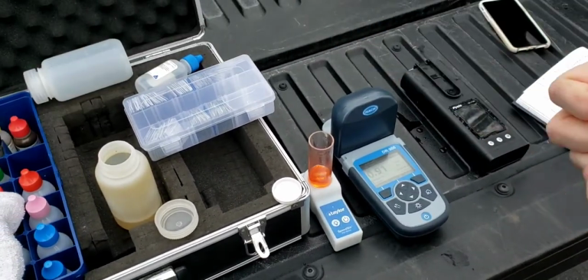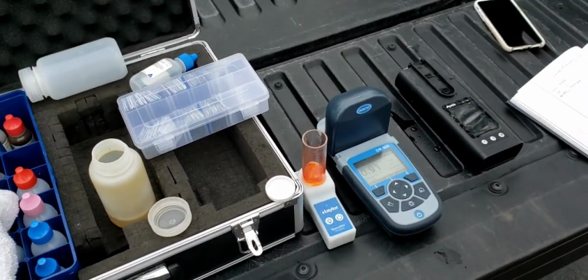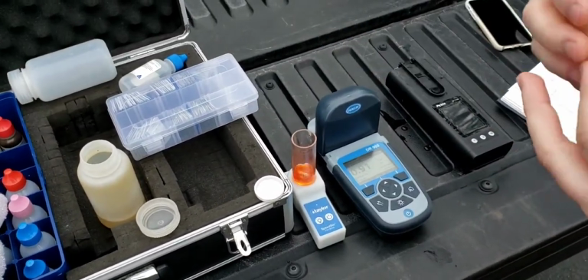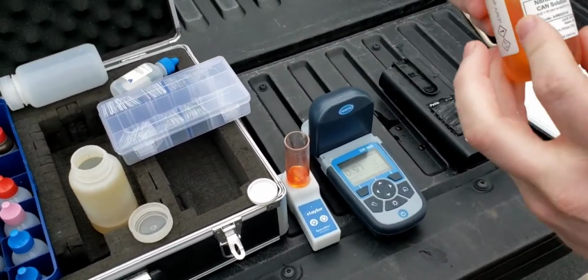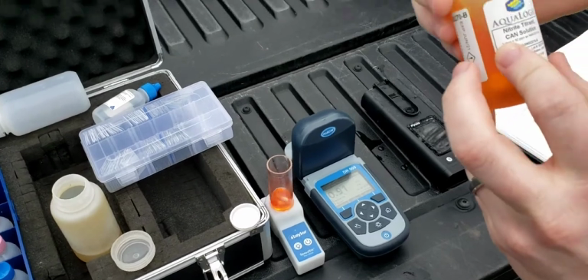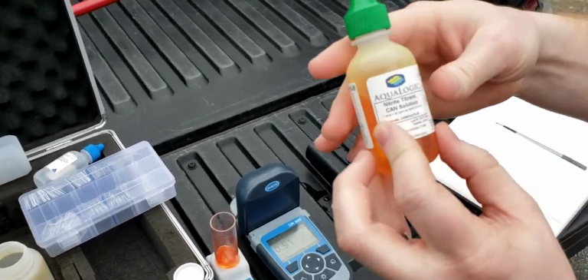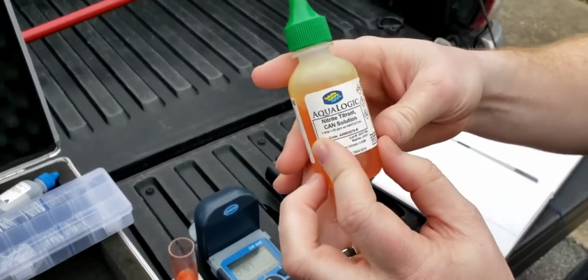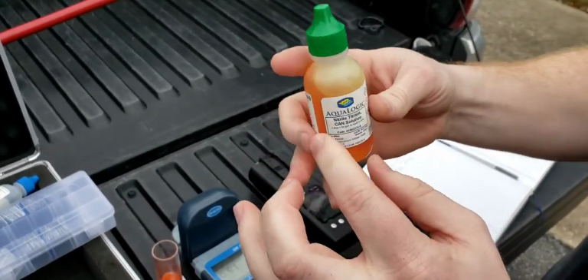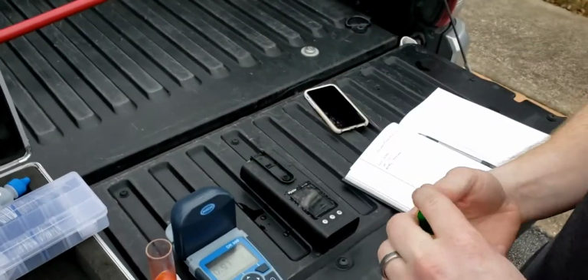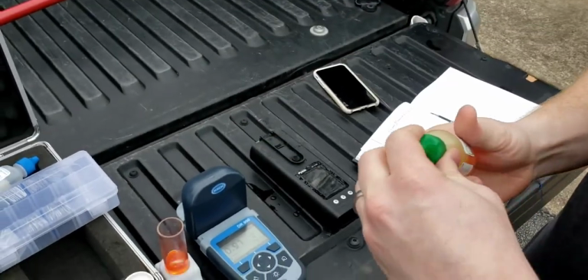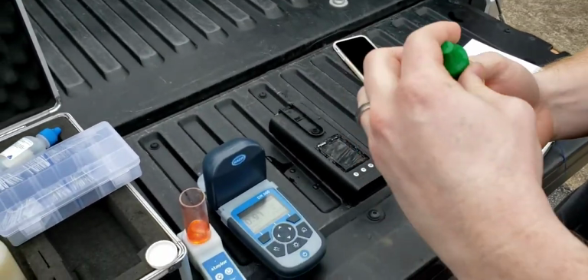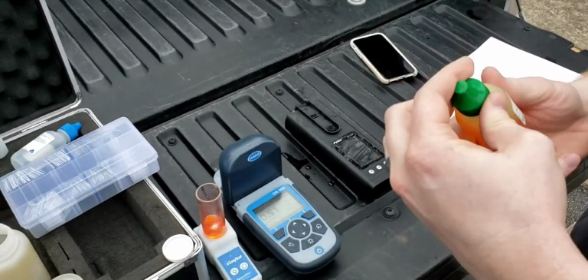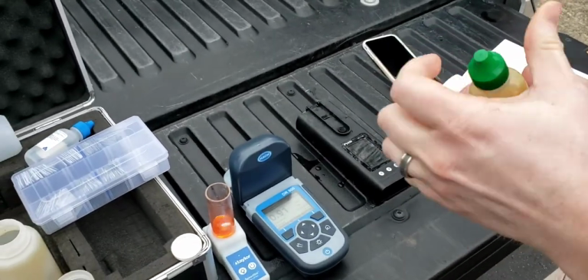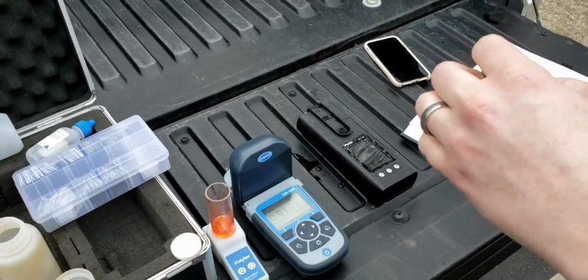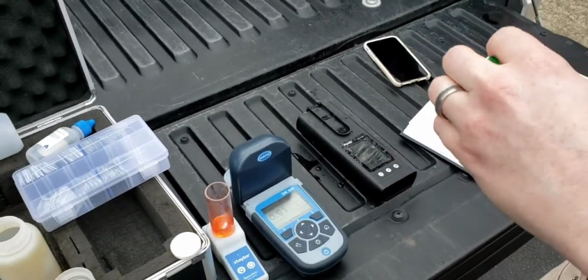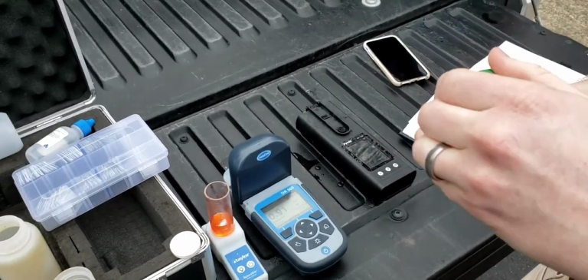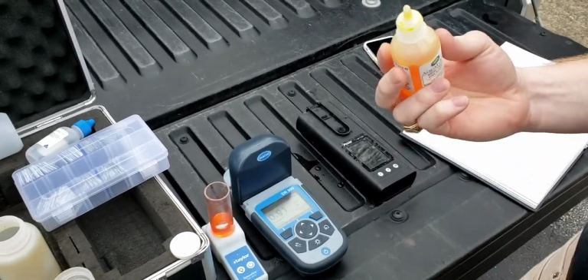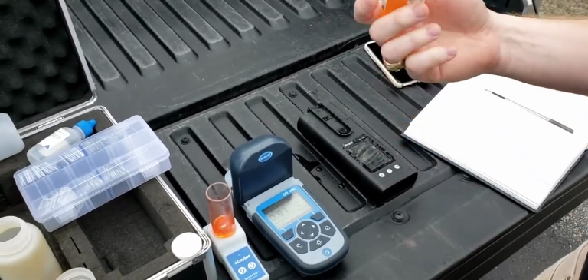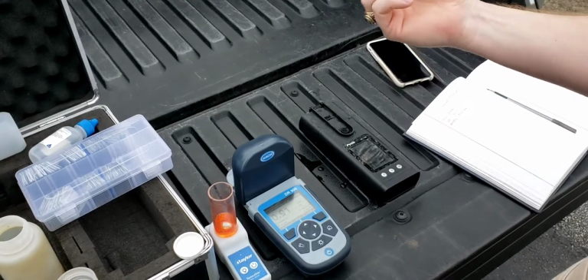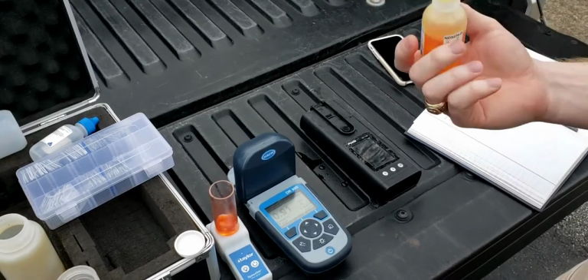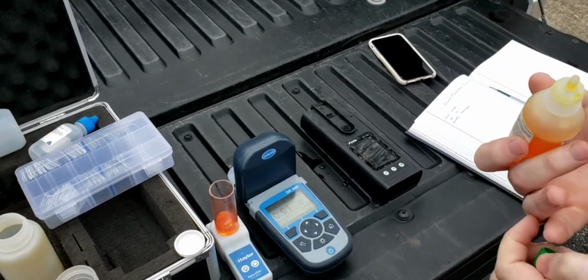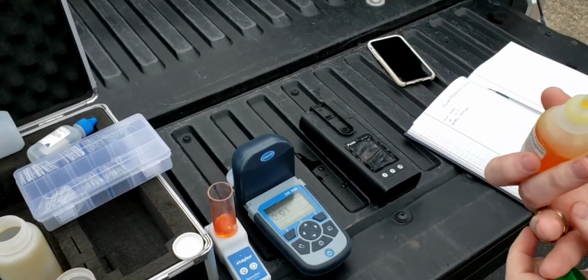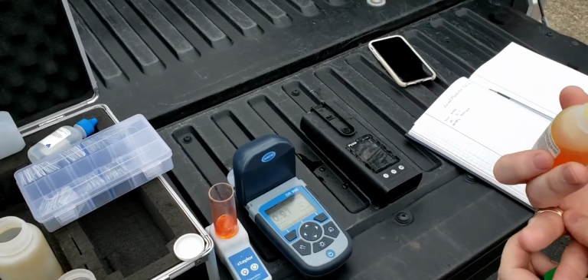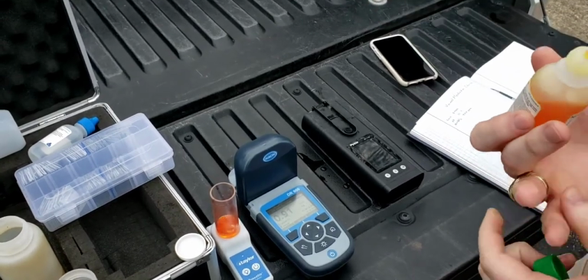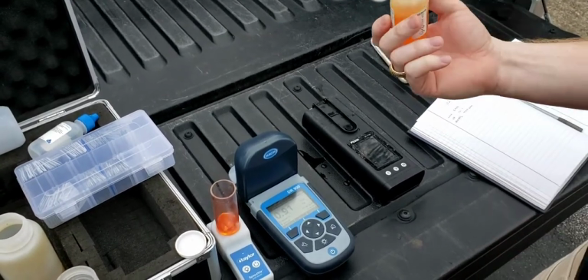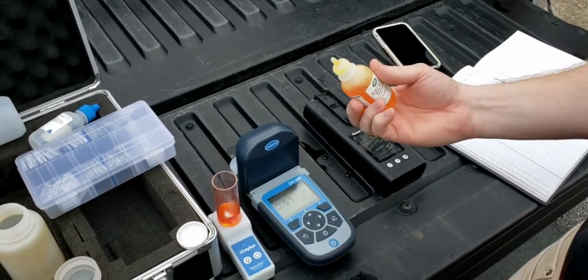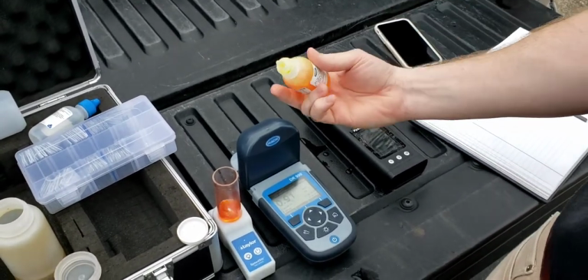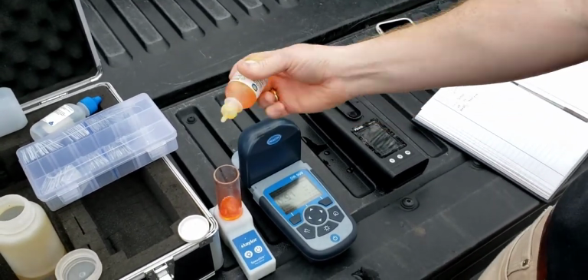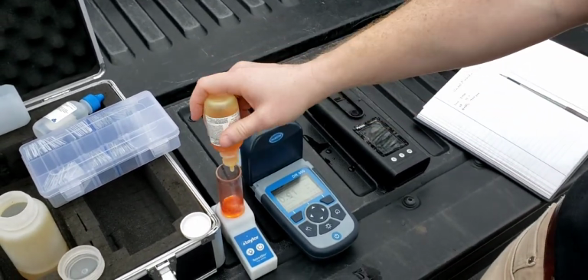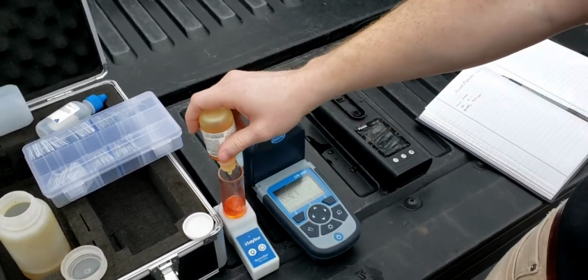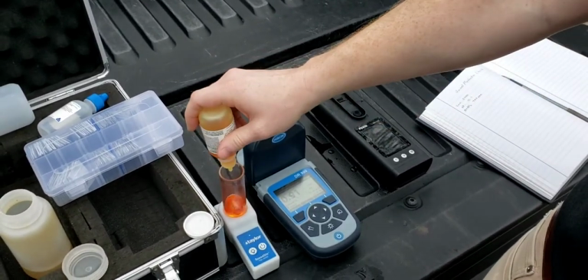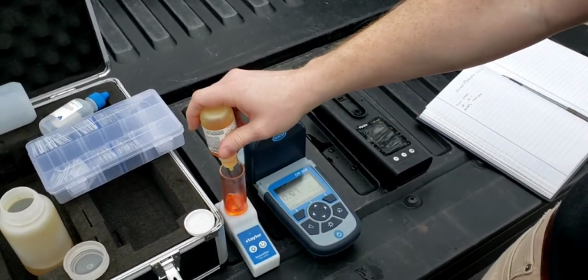And then this is our nitrite titrant solution. You subtract the first drop because regular makeup water has it in there, and you just count your drops.